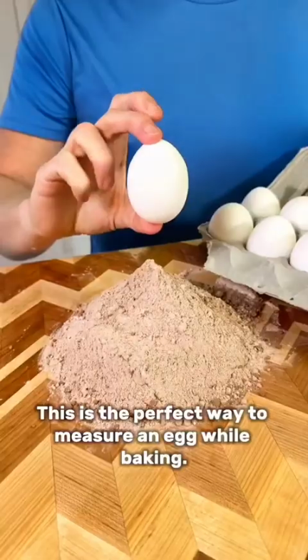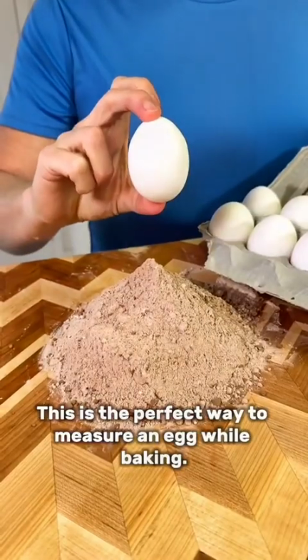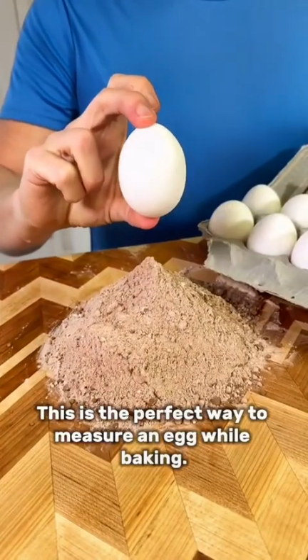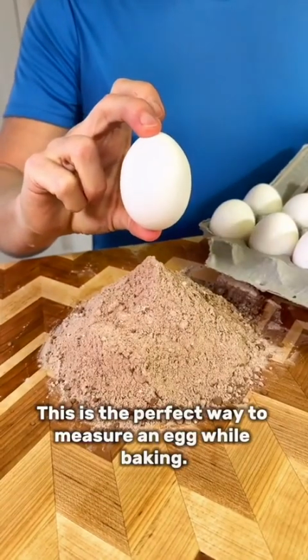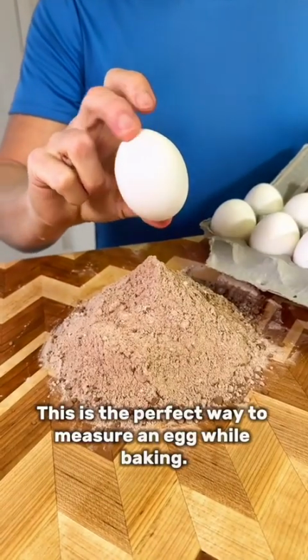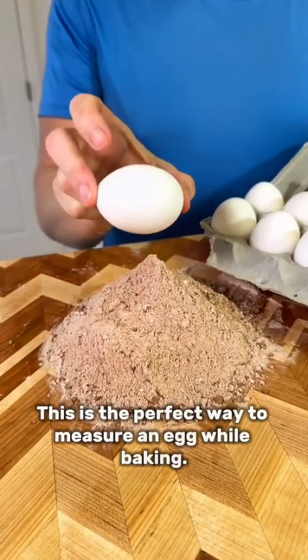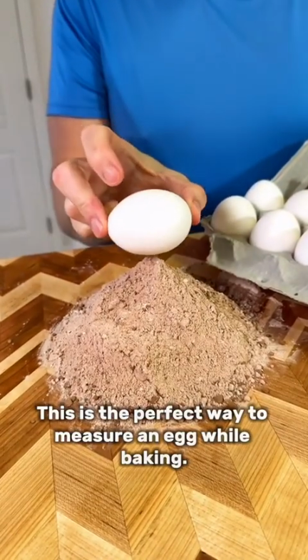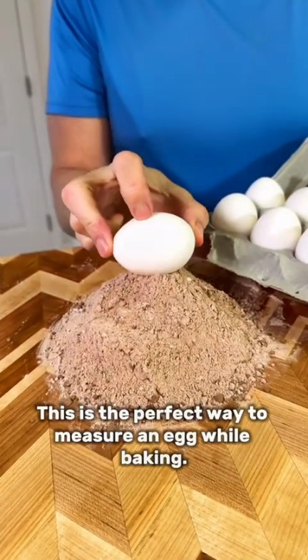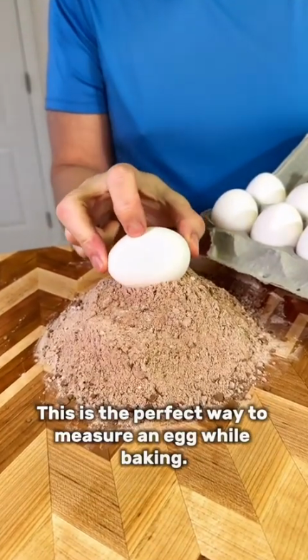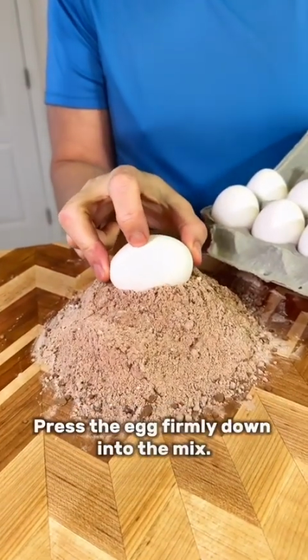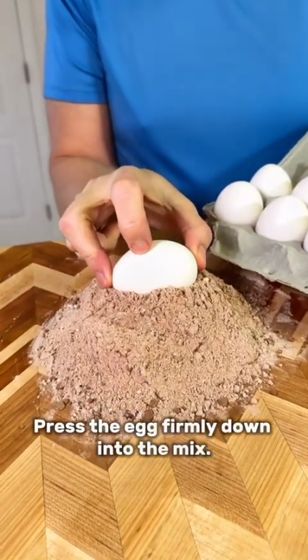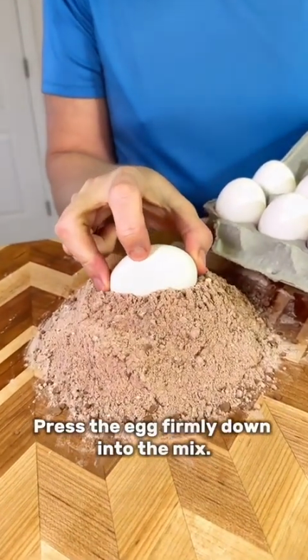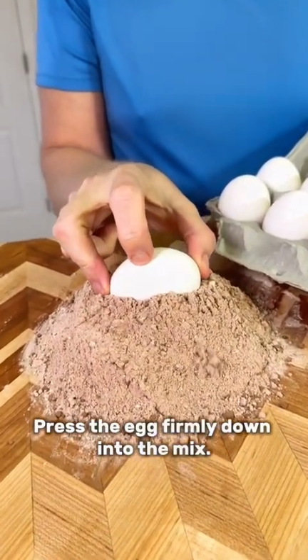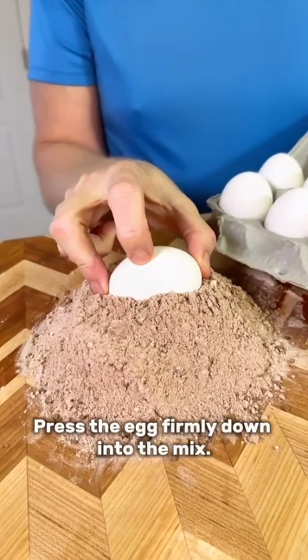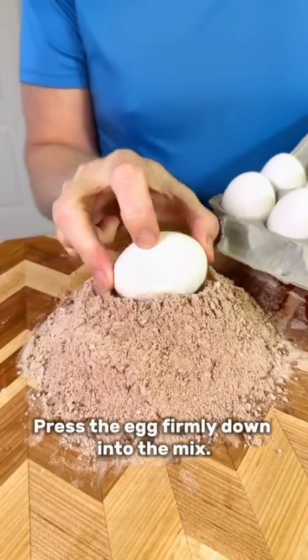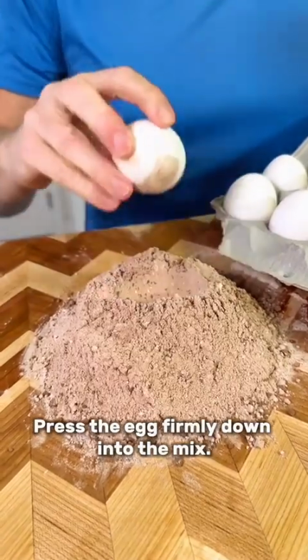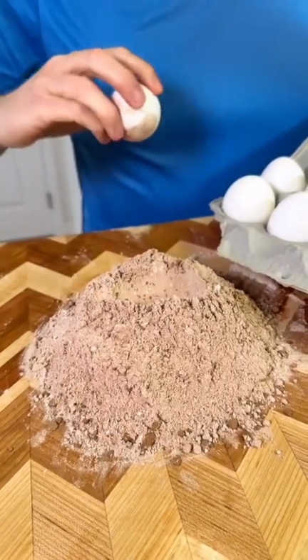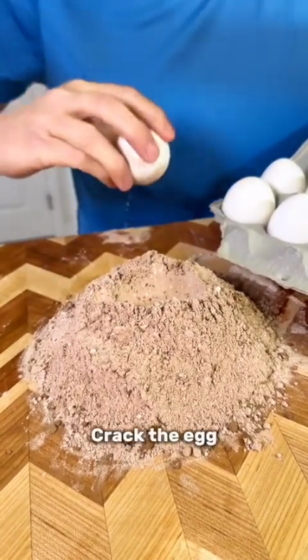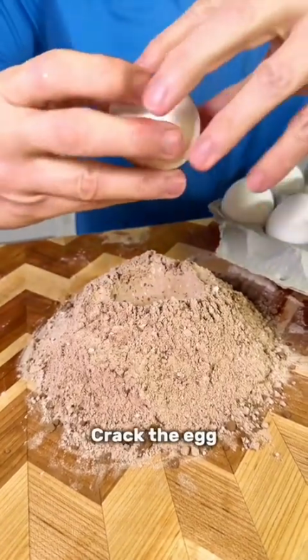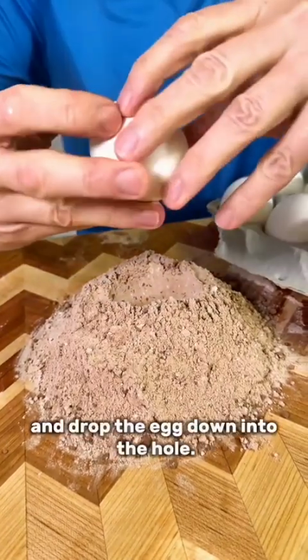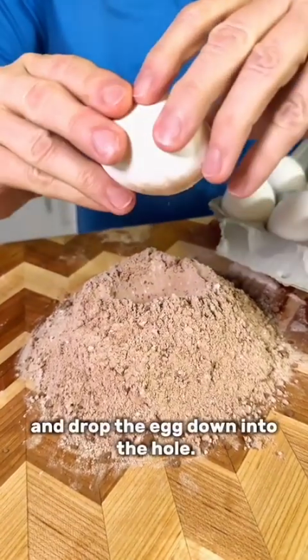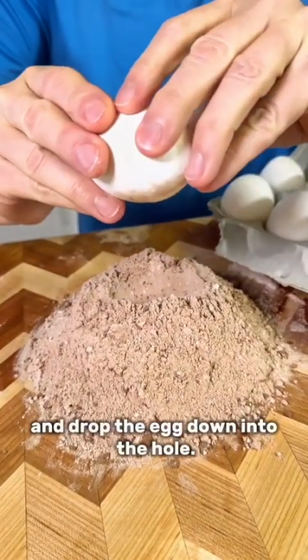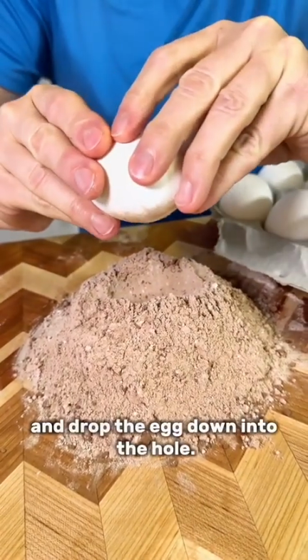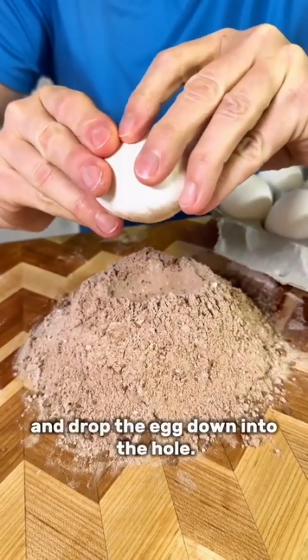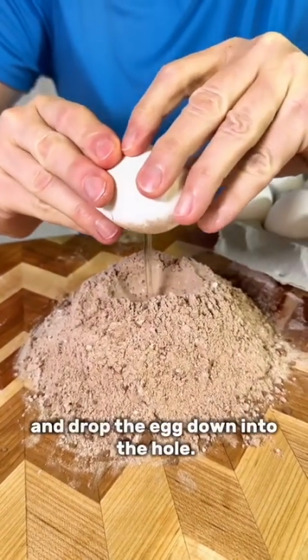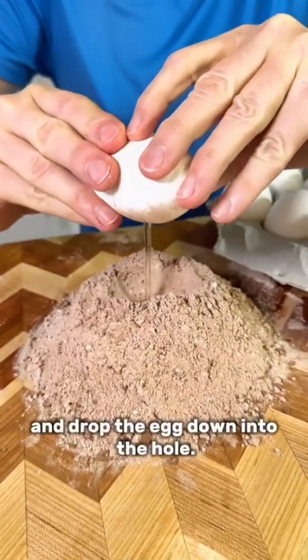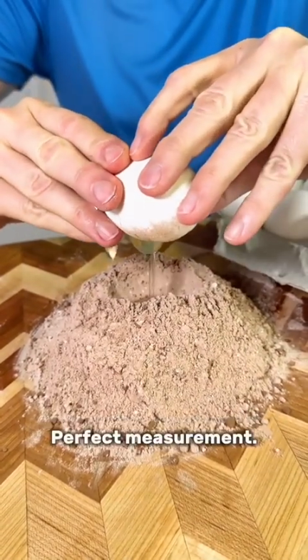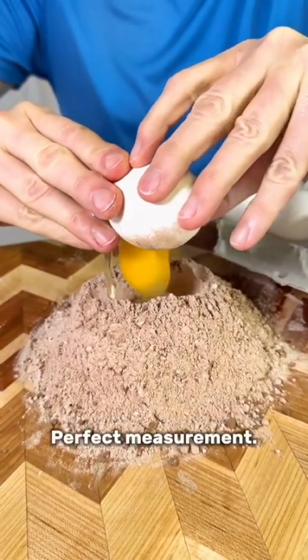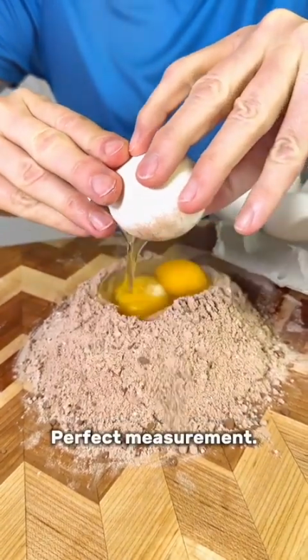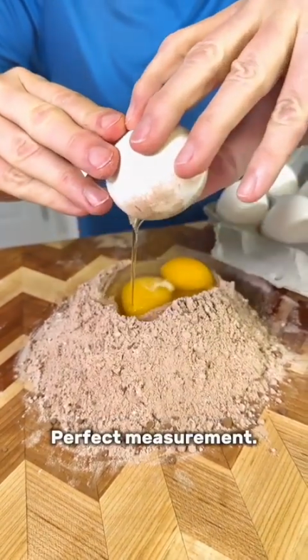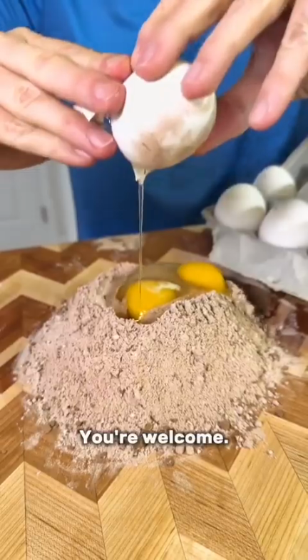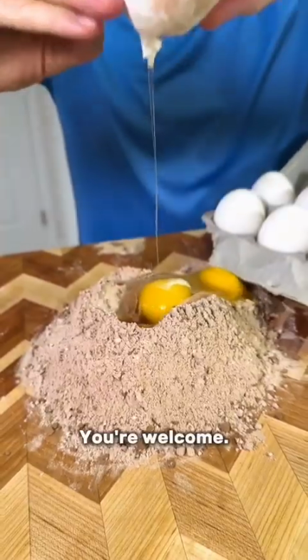This is the perfect way to measure an egg while baking. Press the egg firmly down into the mix, crack the egg, and drop the egg down into the hole. Perfect measurement. You're welcome.